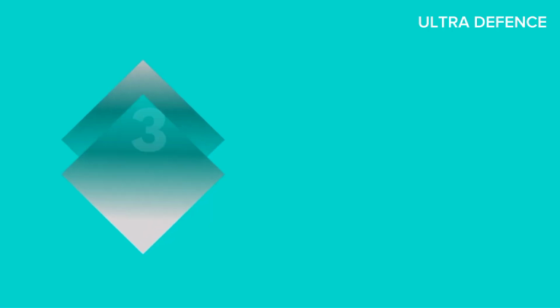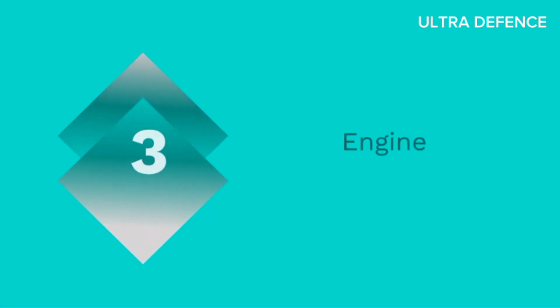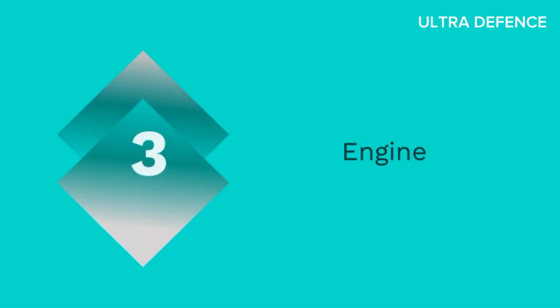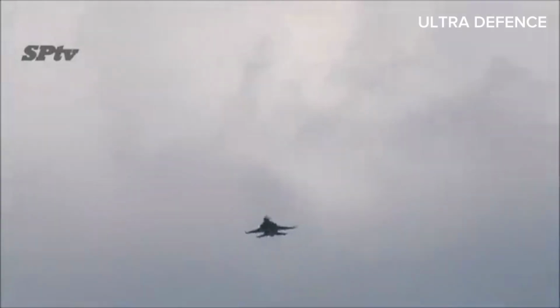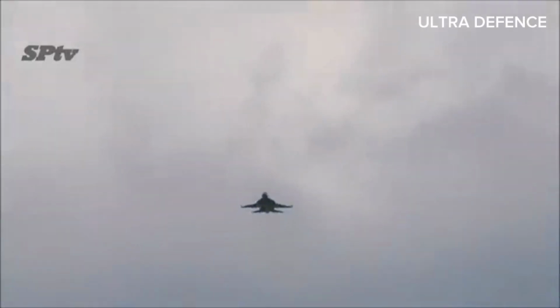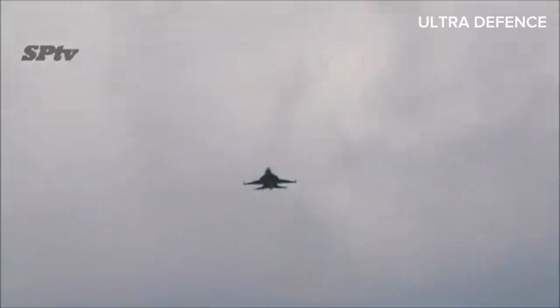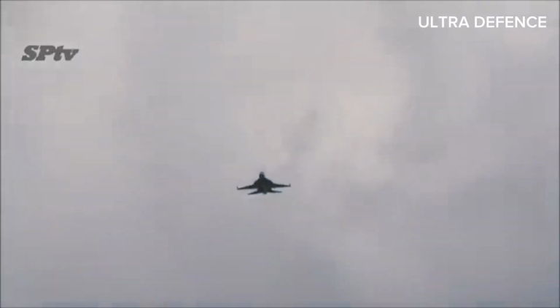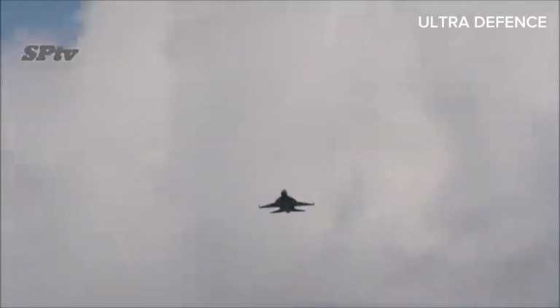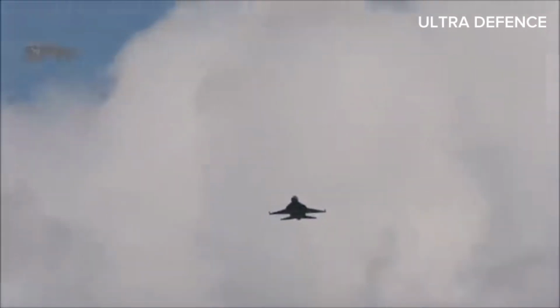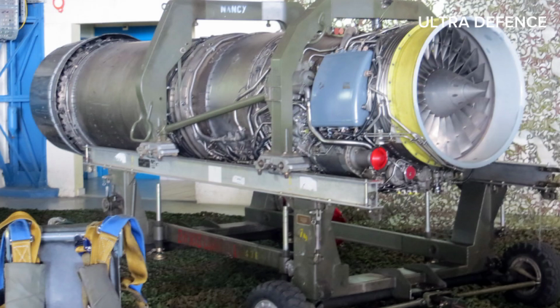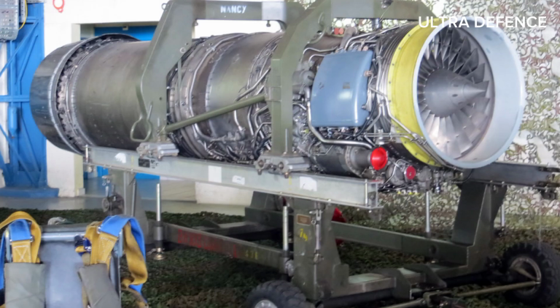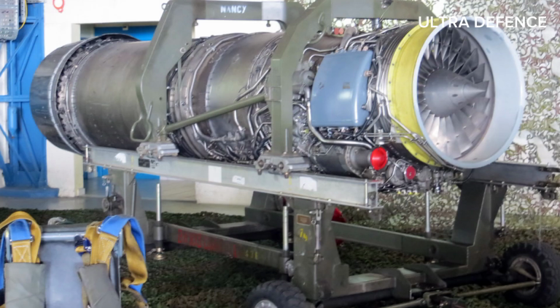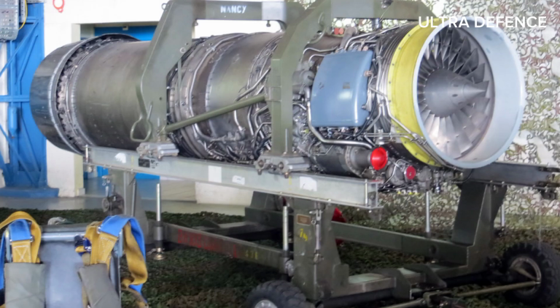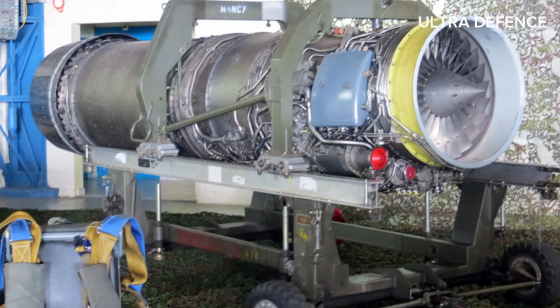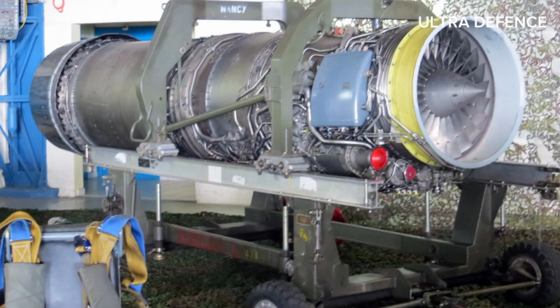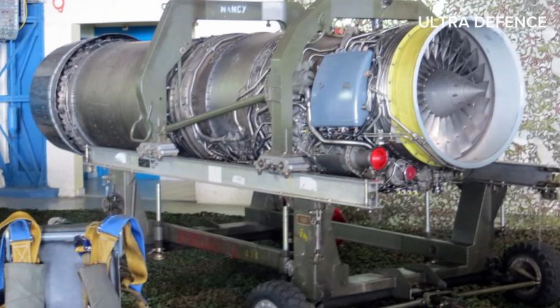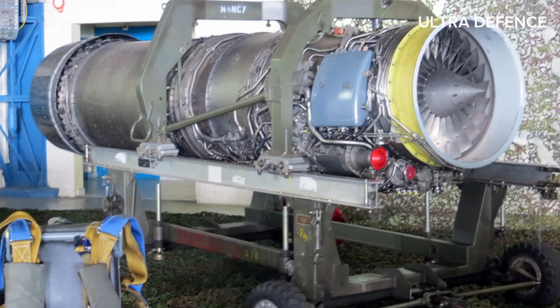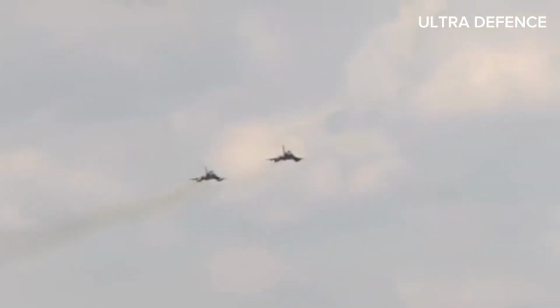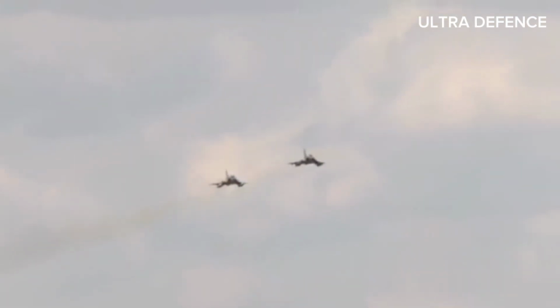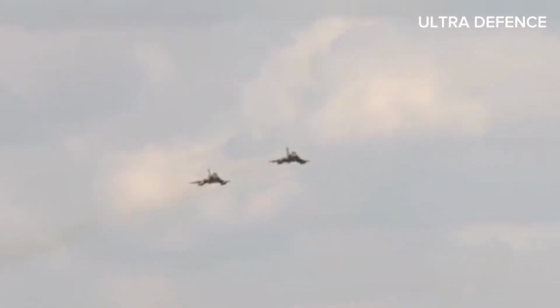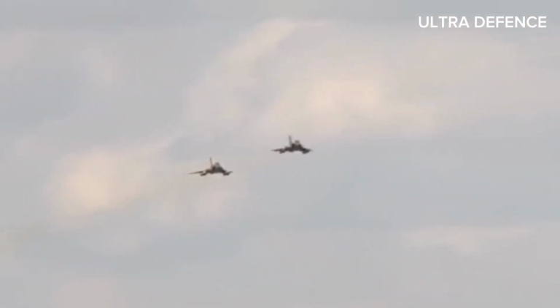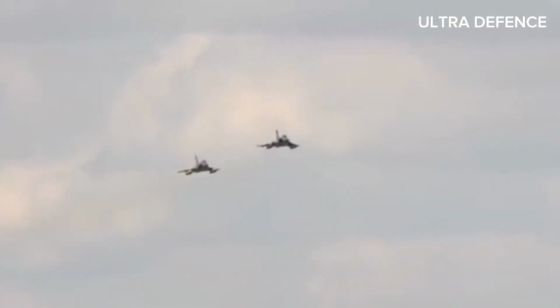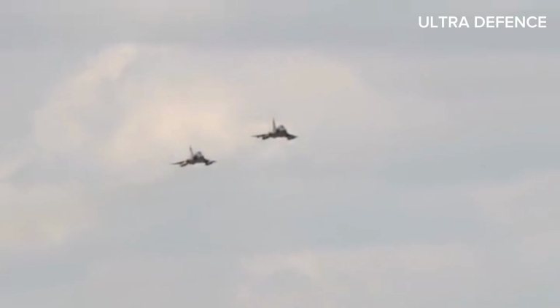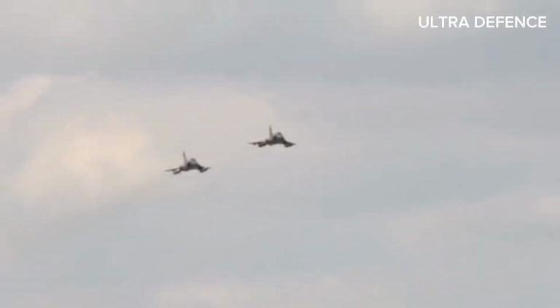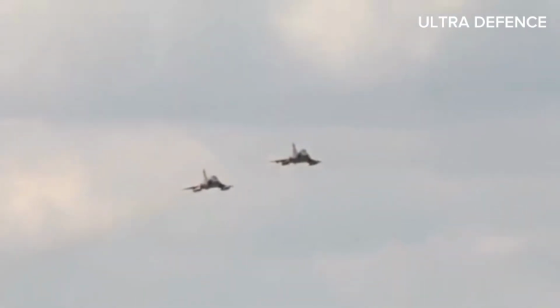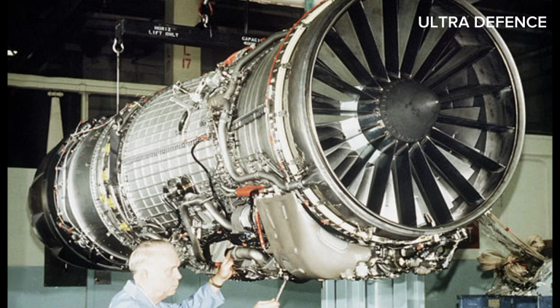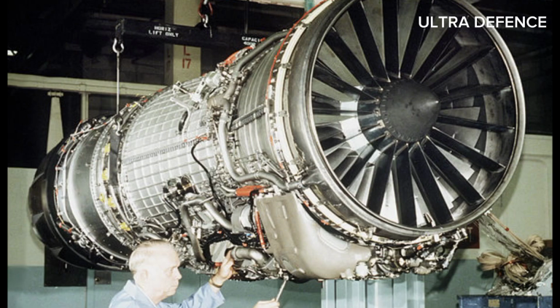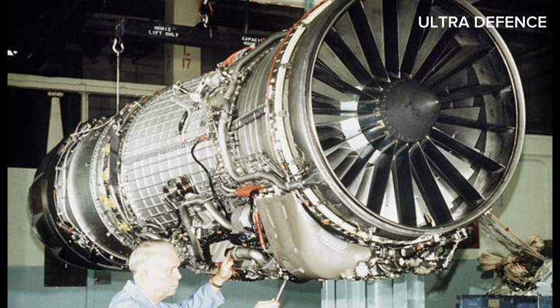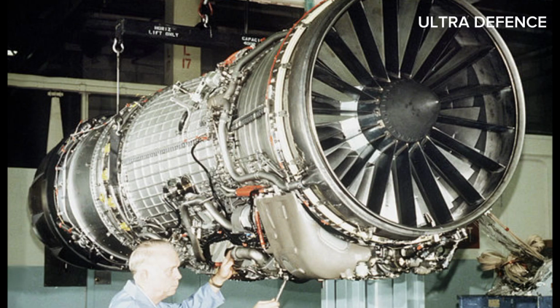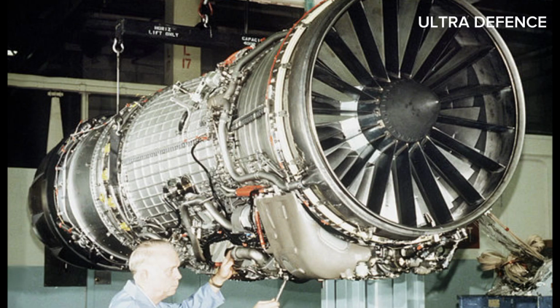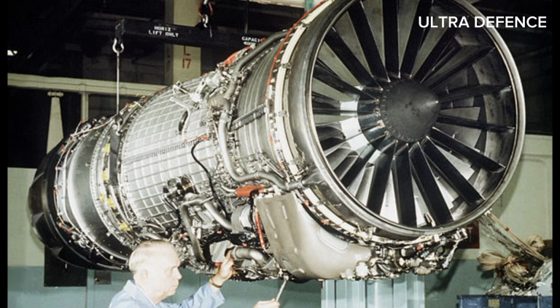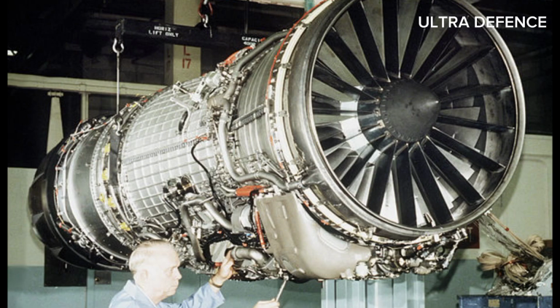3. Engine. The JF-17 Thunder is powered by a single RD-93 turbofan engine, while the Mirage 2000 is powered by a single Snecma M53-P2 afterburning turbofan engine.